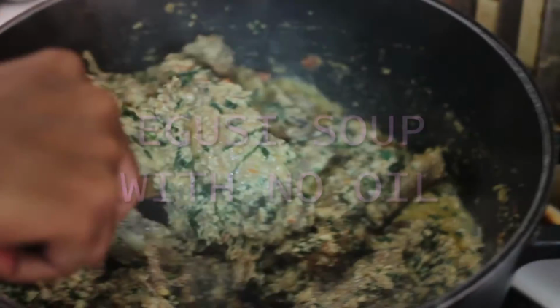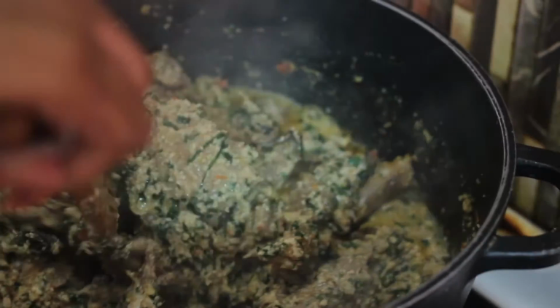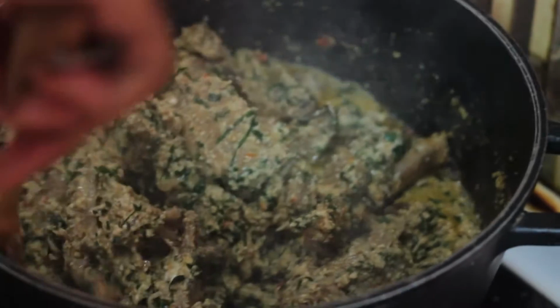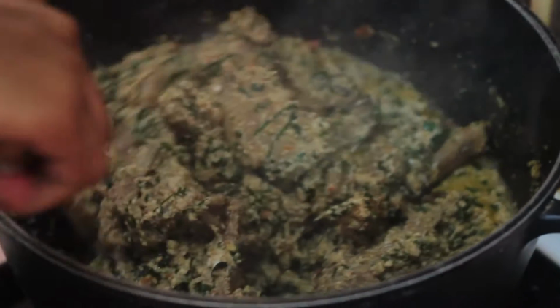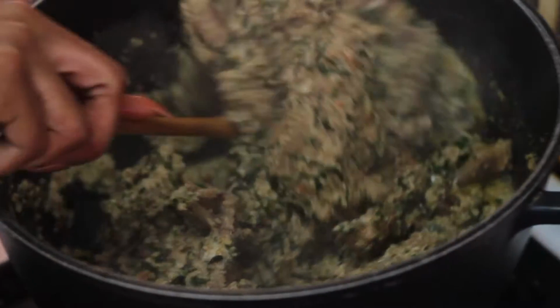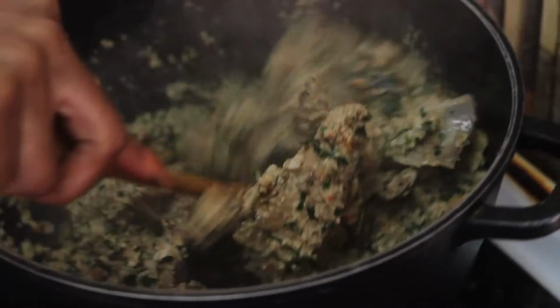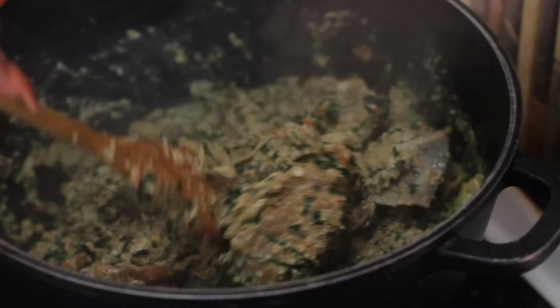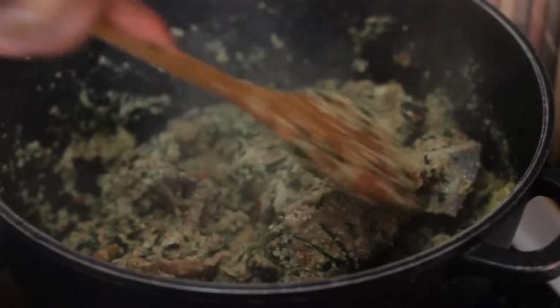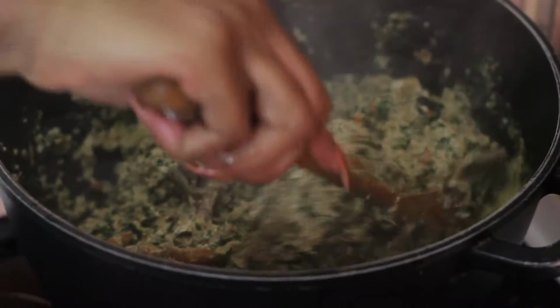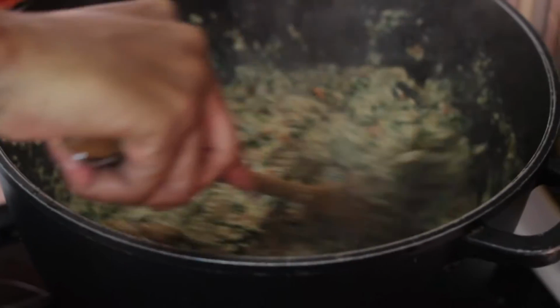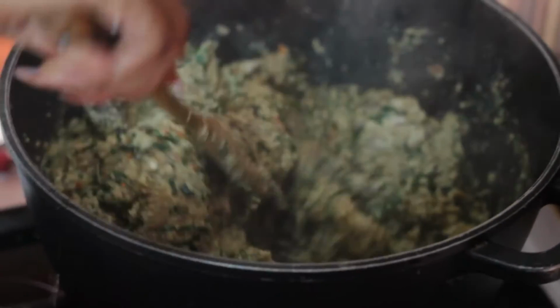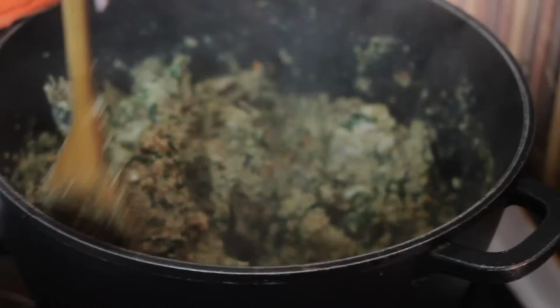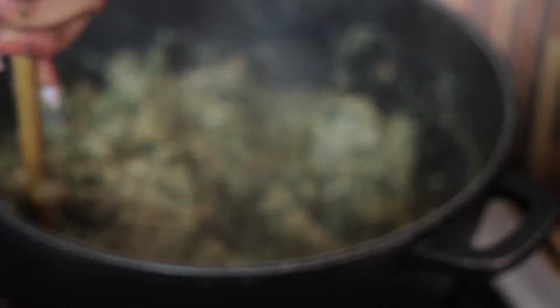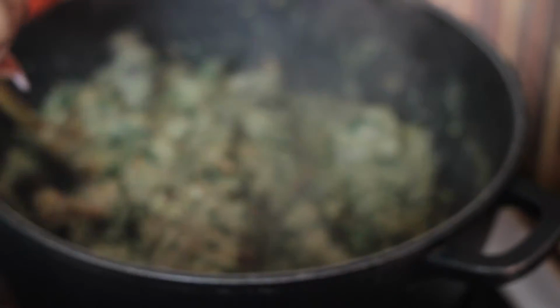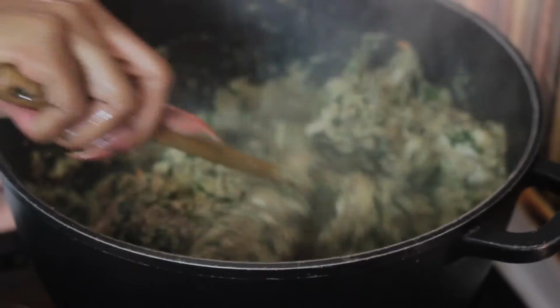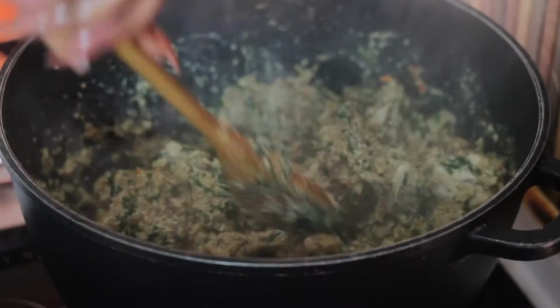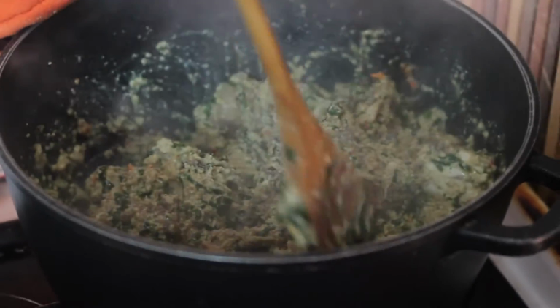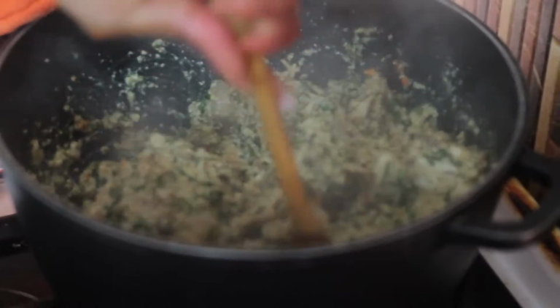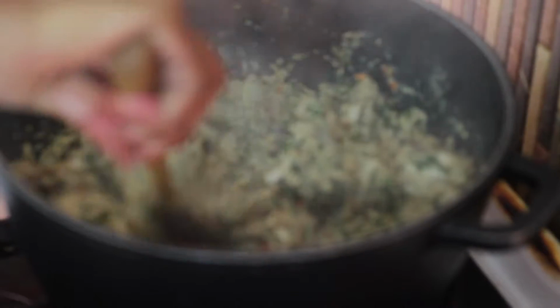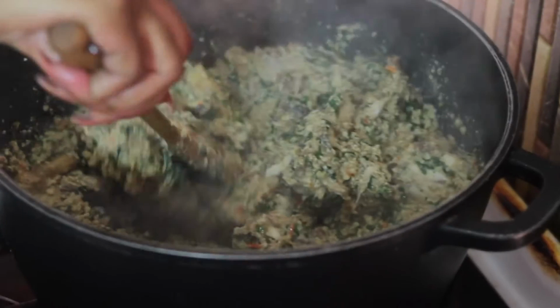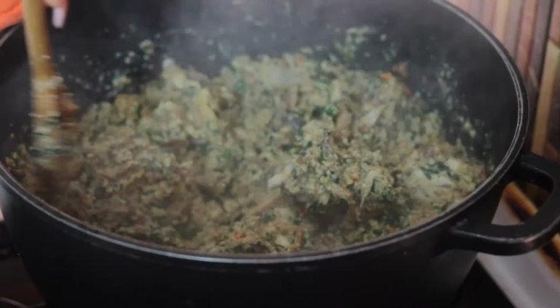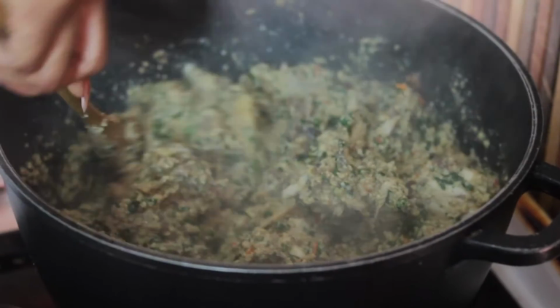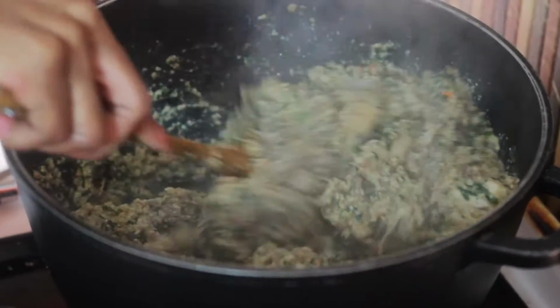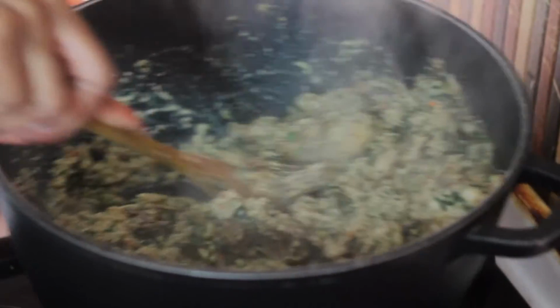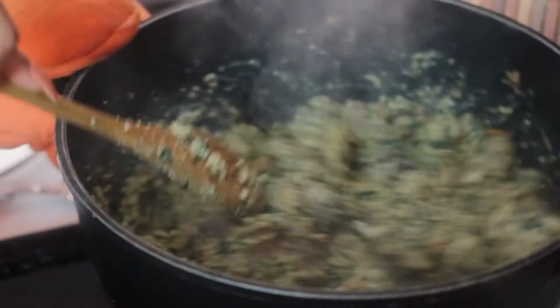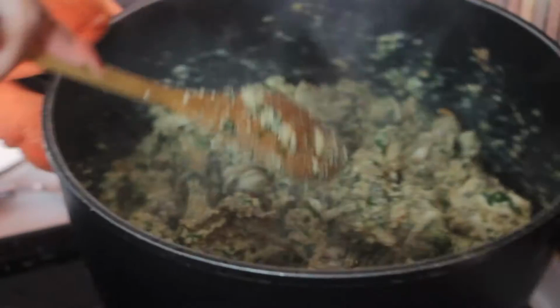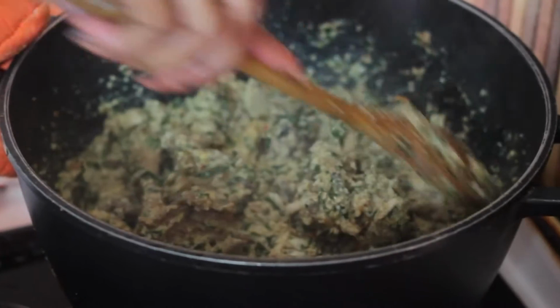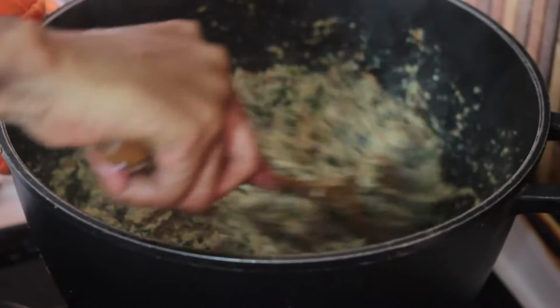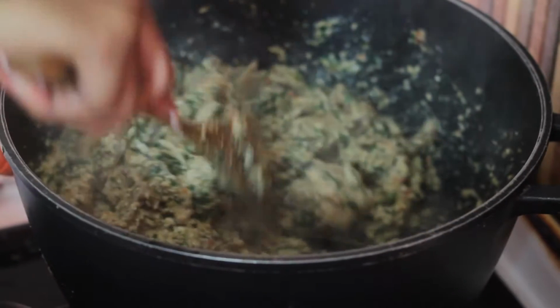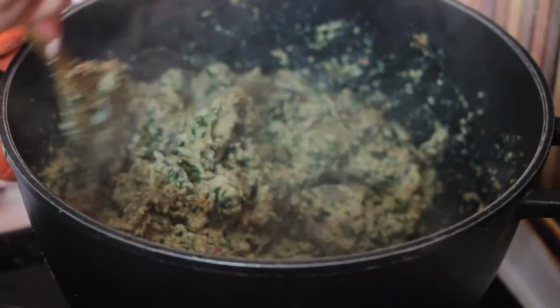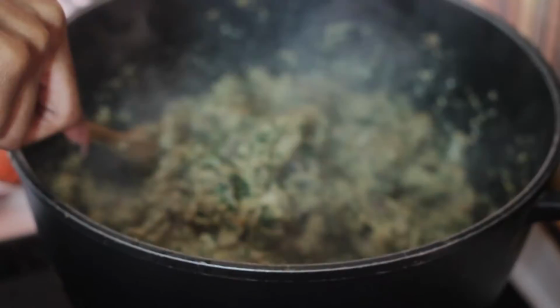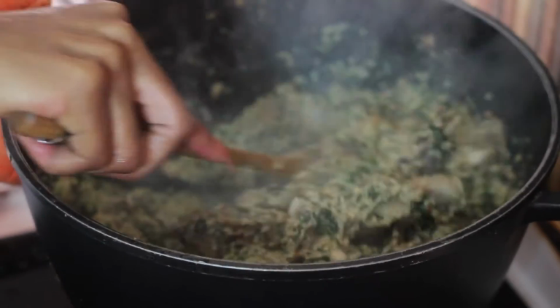Hi, I'm Destiny Amaka. This is how I make my Egozi soup in a healthy way with no palm oil and just two spoons of olive oil.